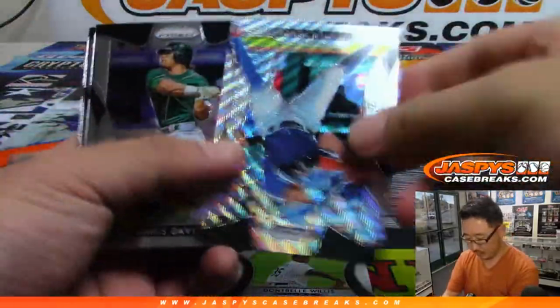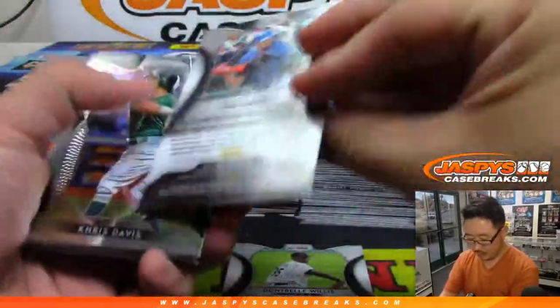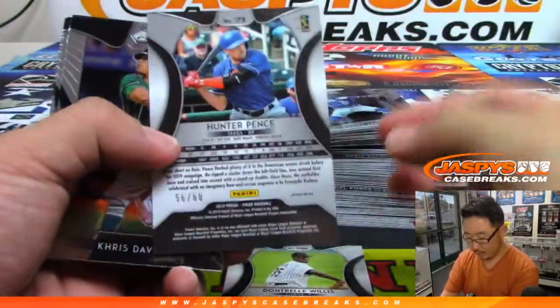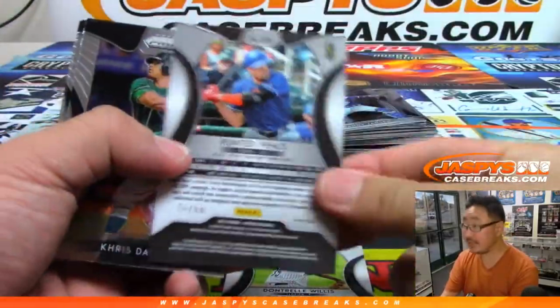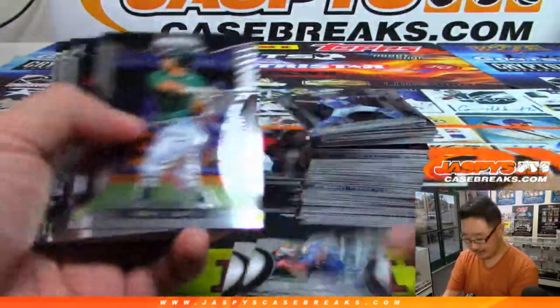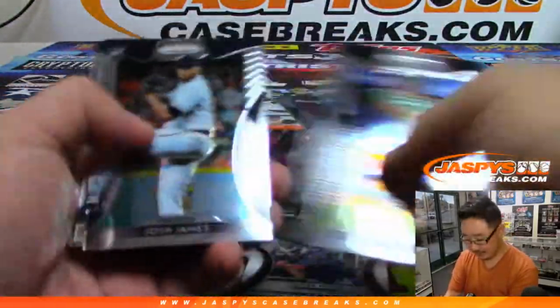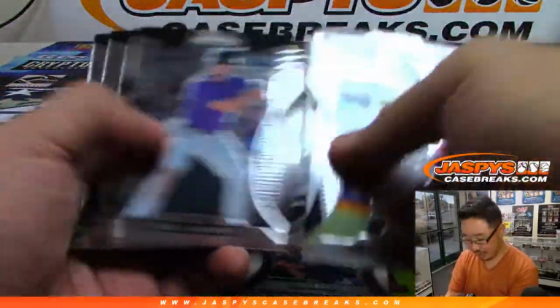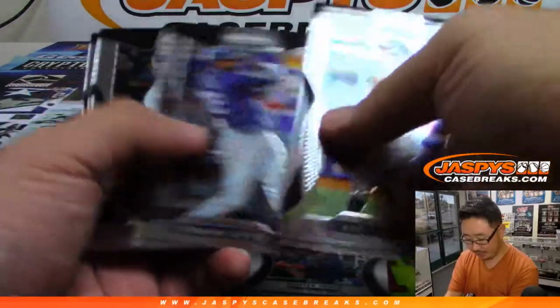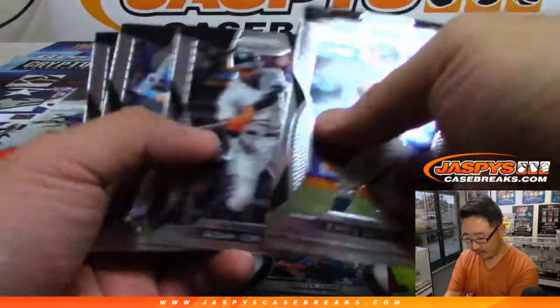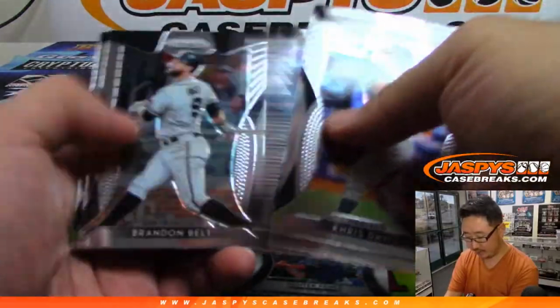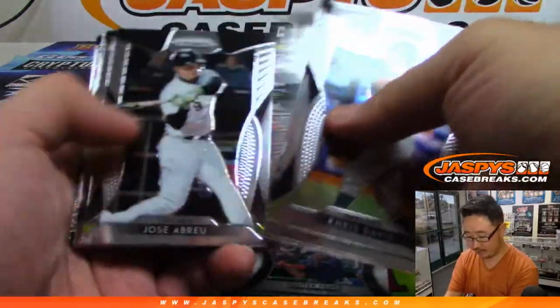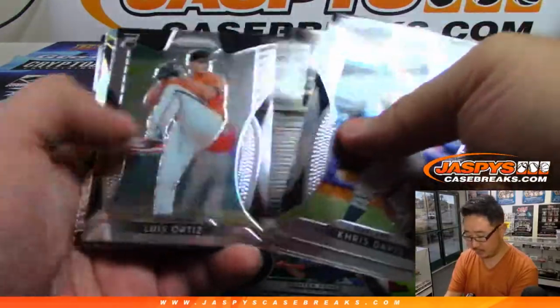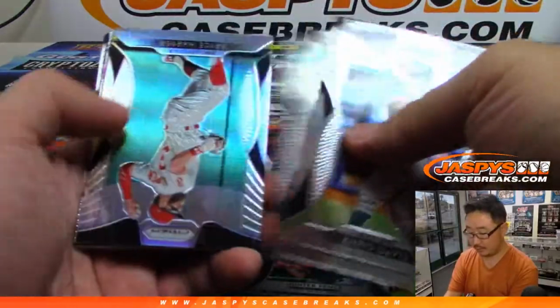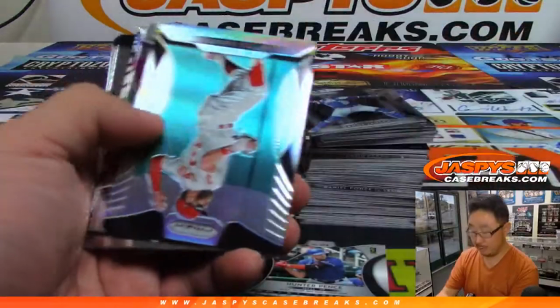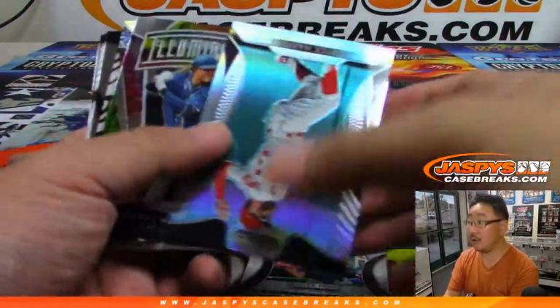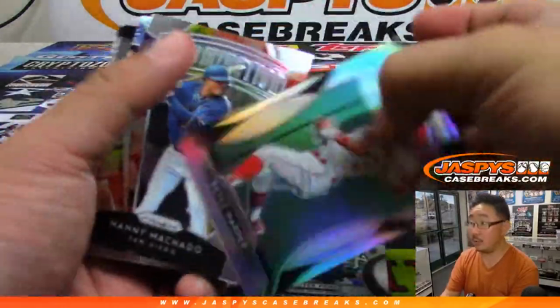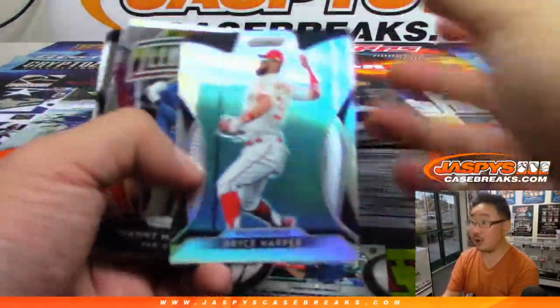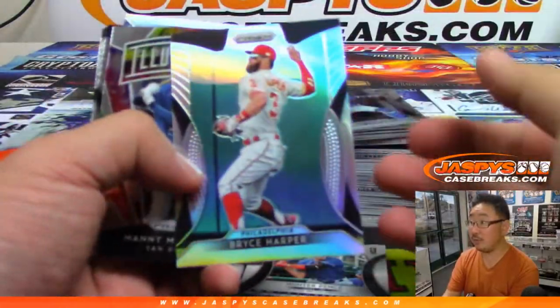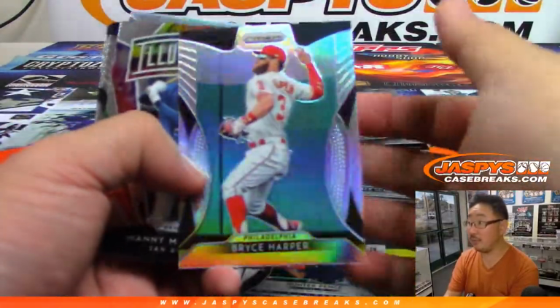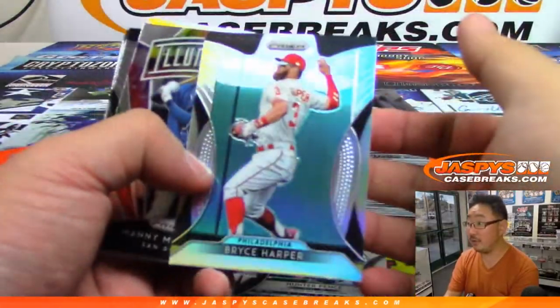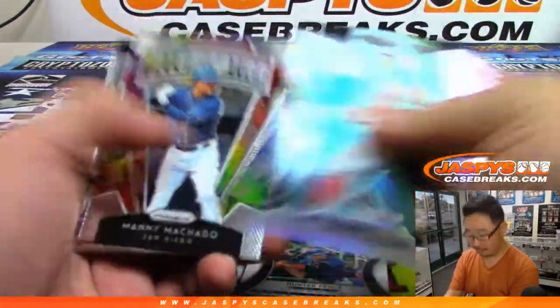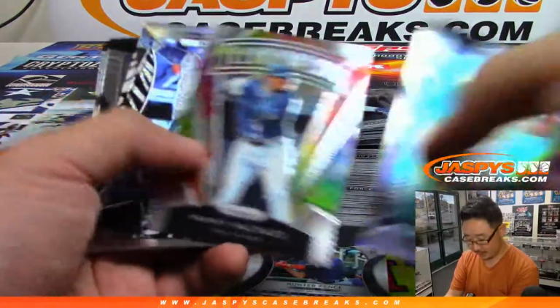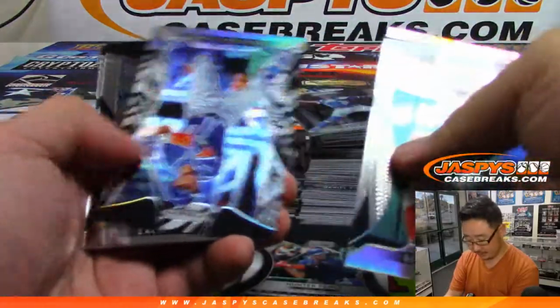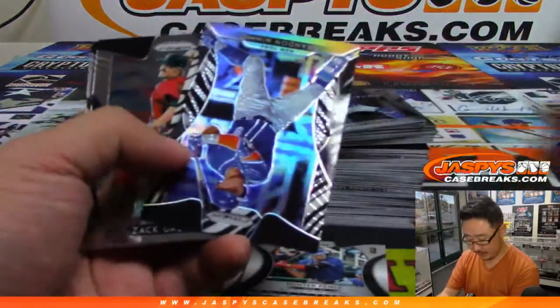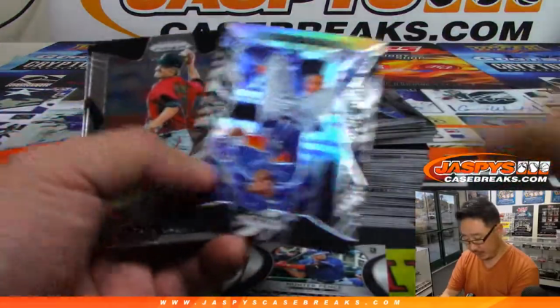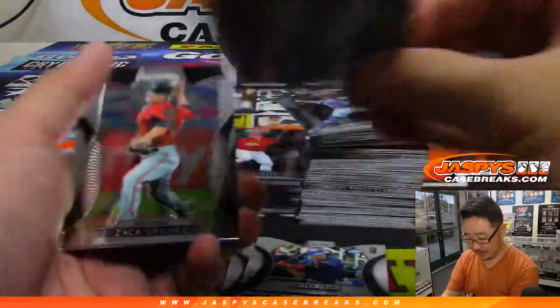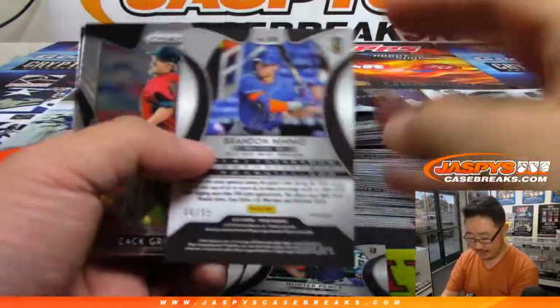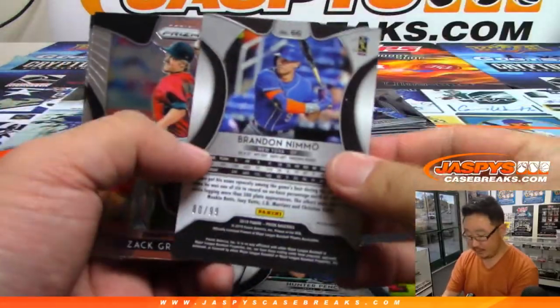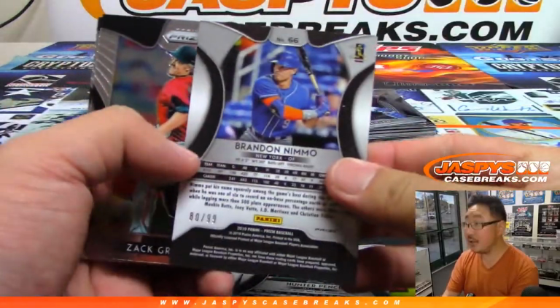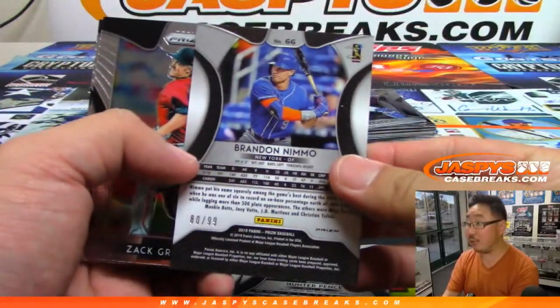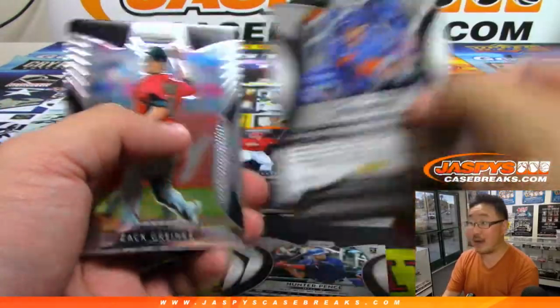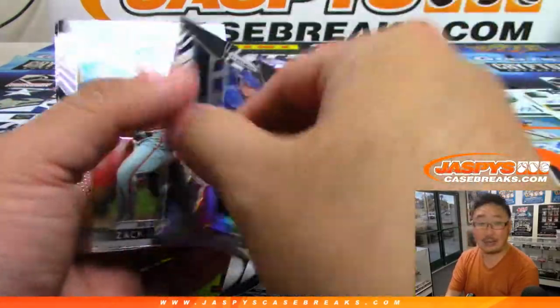There's Hunter Pence to /60, wave parallel. Bryce Harper refractor. And a Zebra — Brandon Nemo — to /99. Nice.